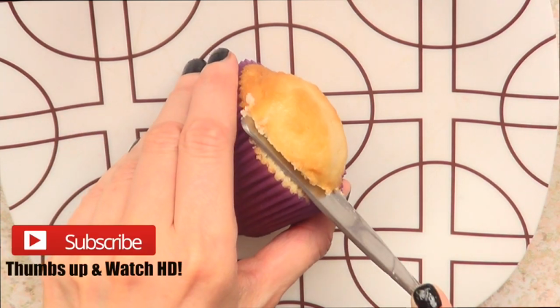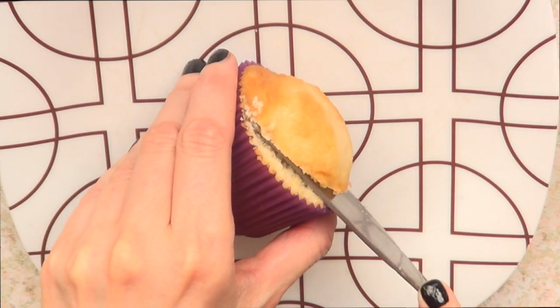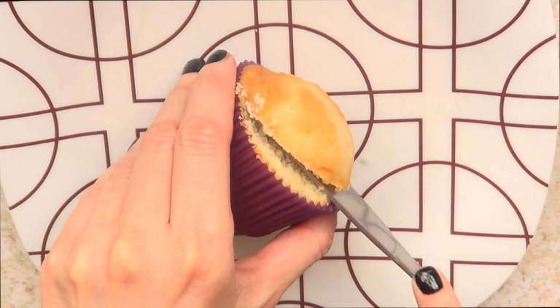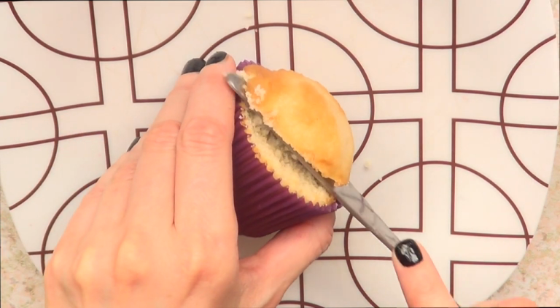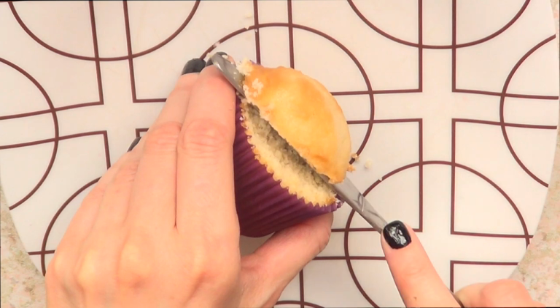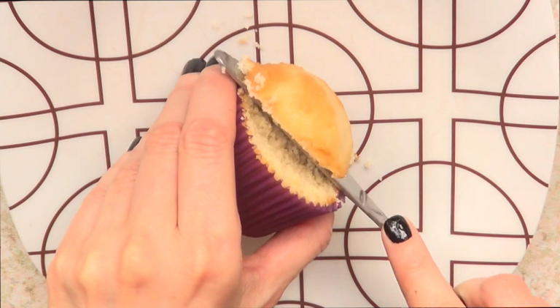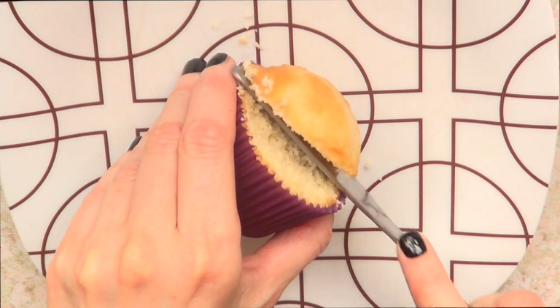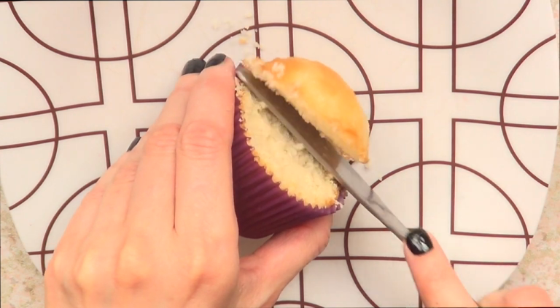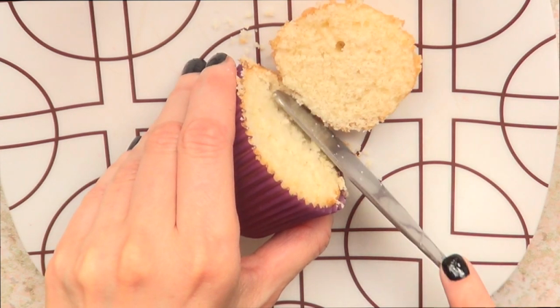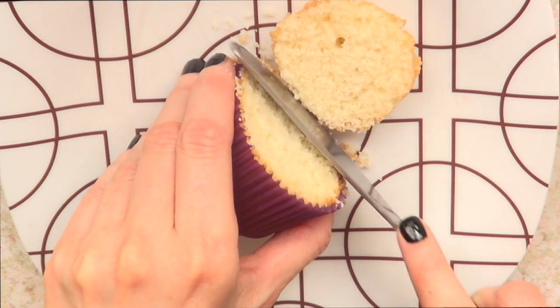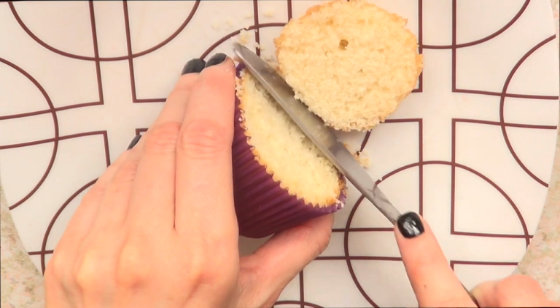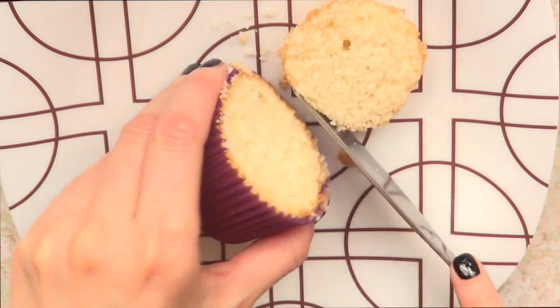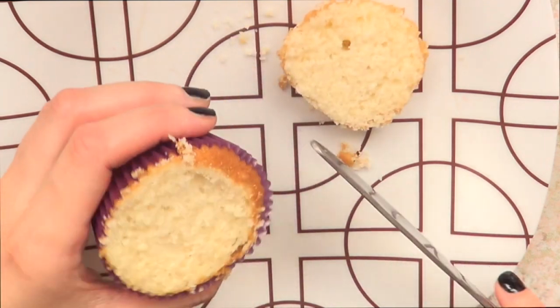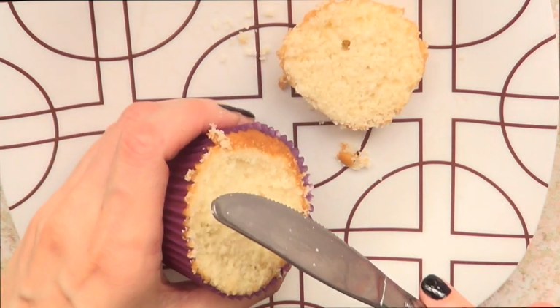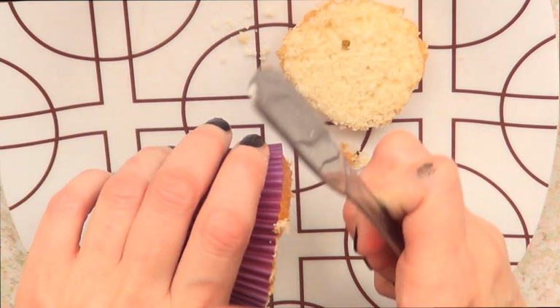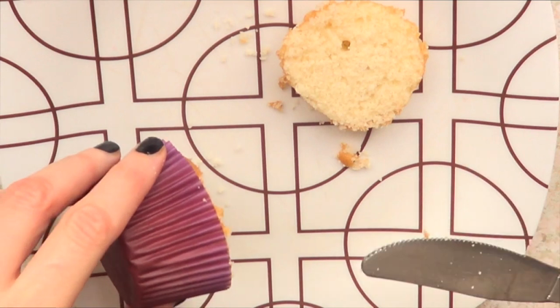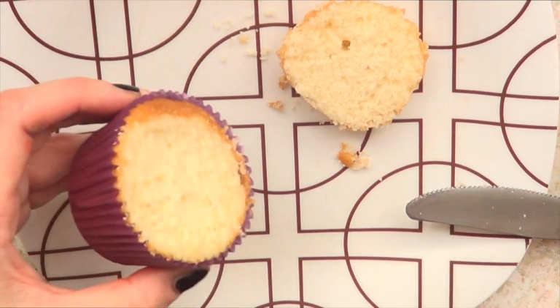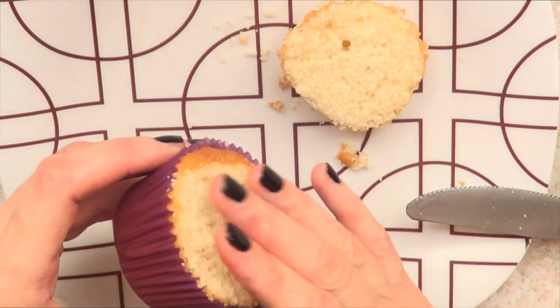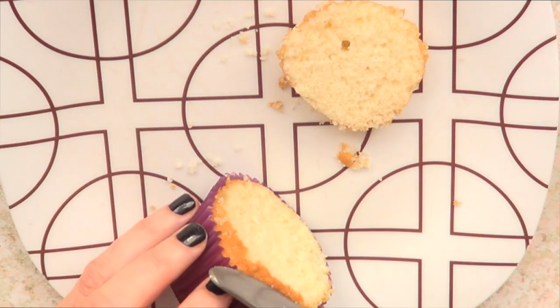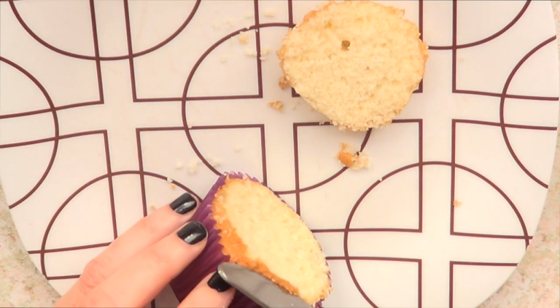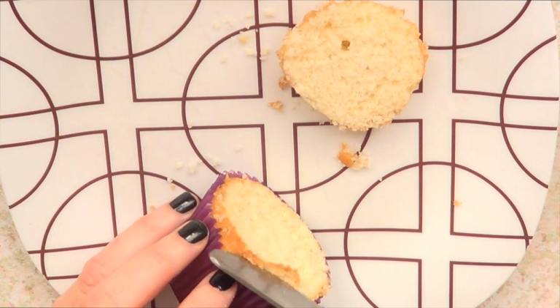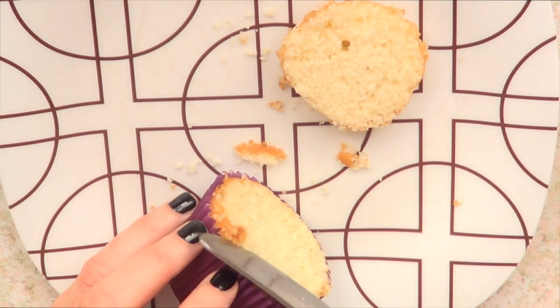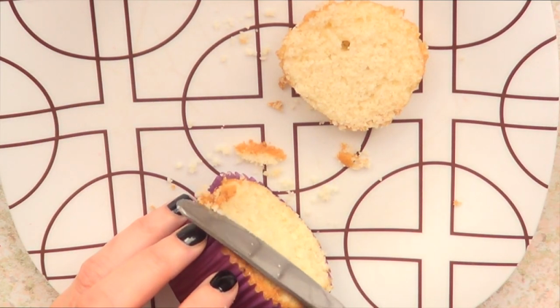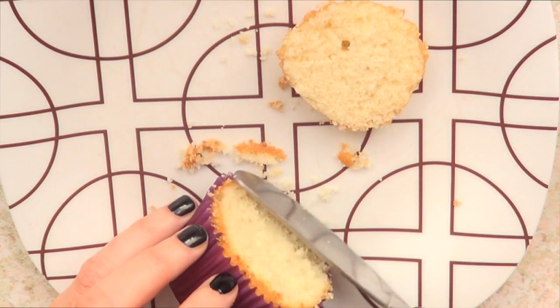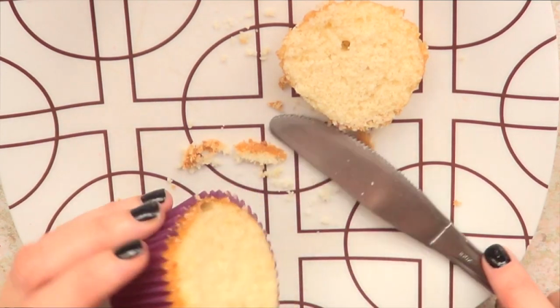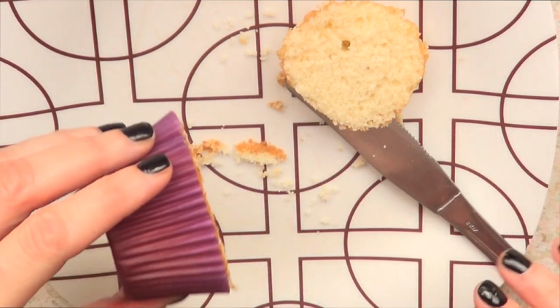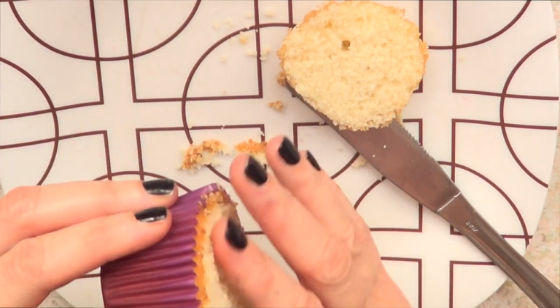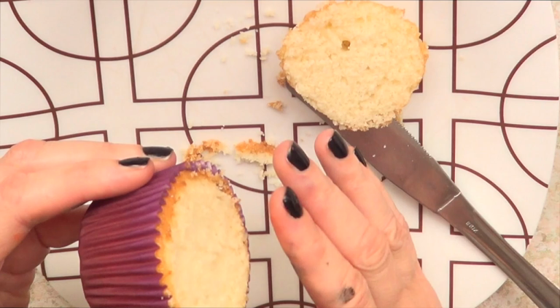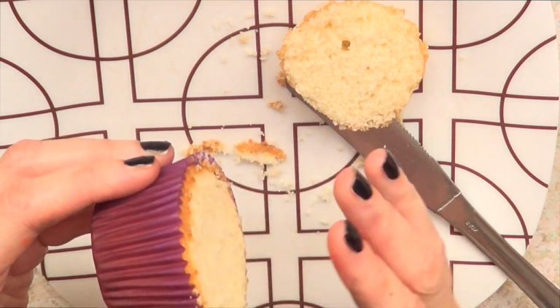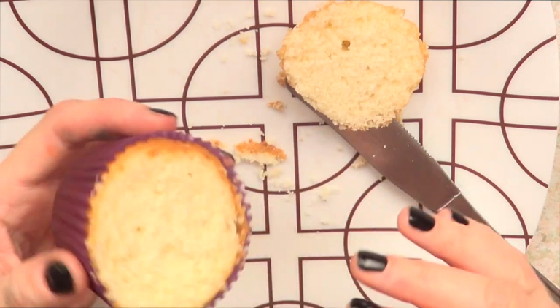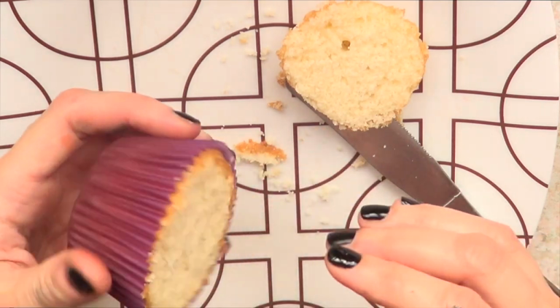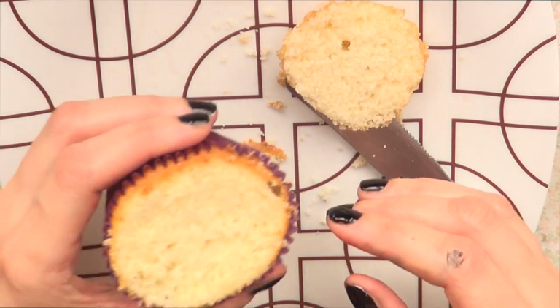To start with, I'm going to be using my cupcake recipe. I do have the recipe on my channel, so I'm just going to remove the top part with my knife so I can start with a flat cupcake. My oven sometimes is just too hot, so this is what happens.